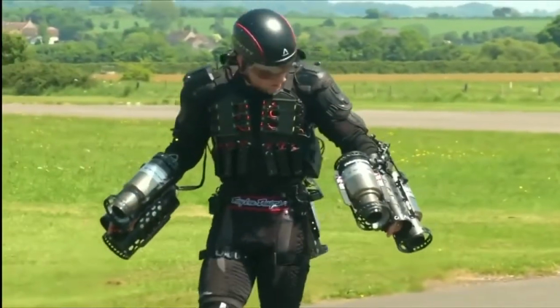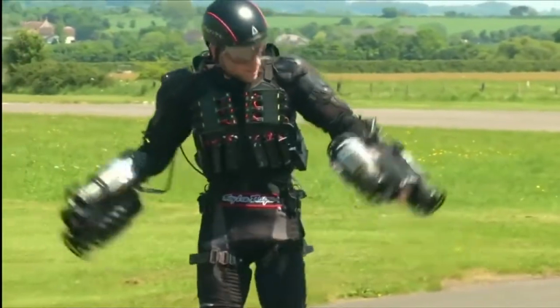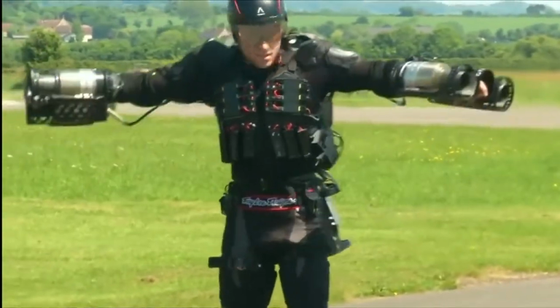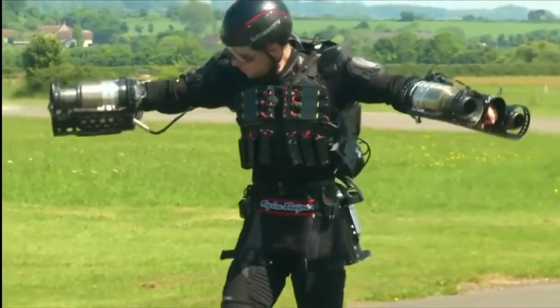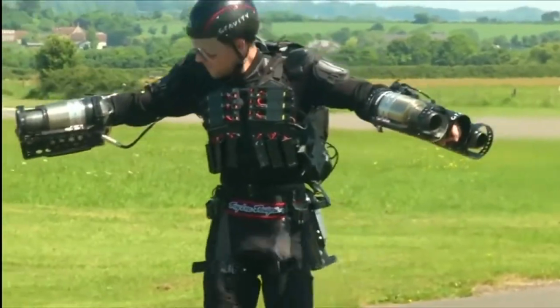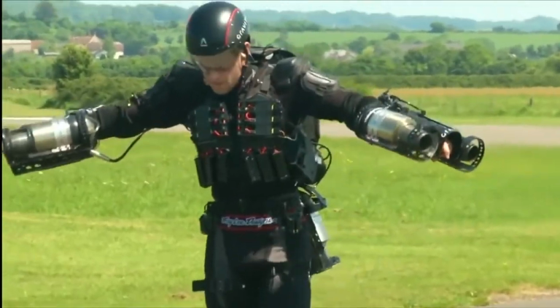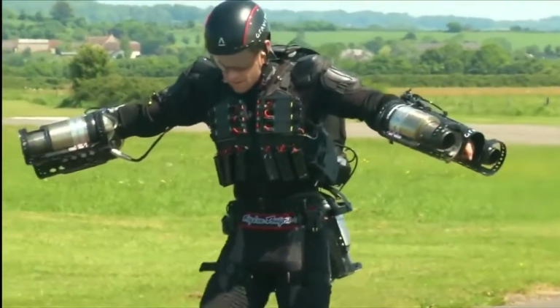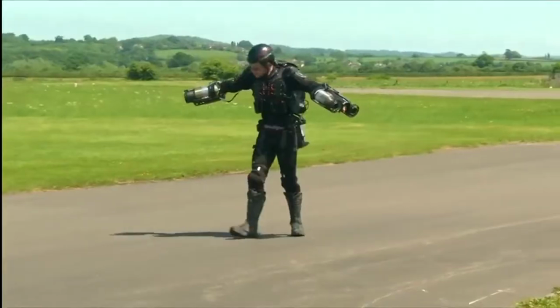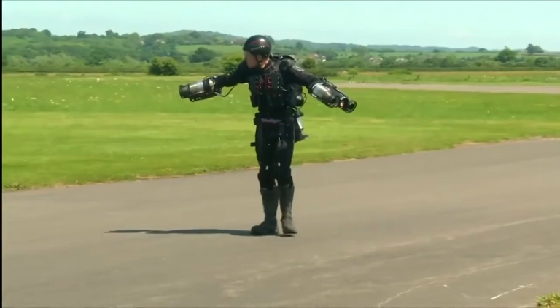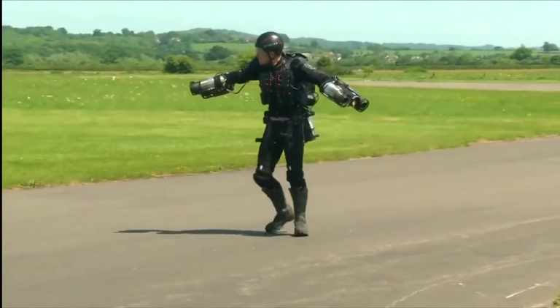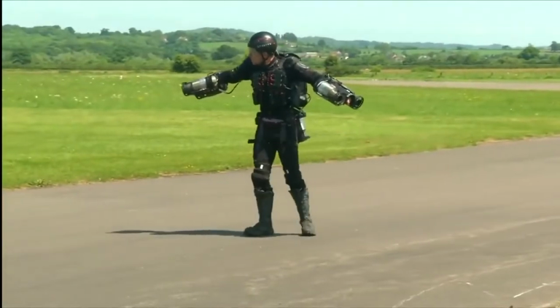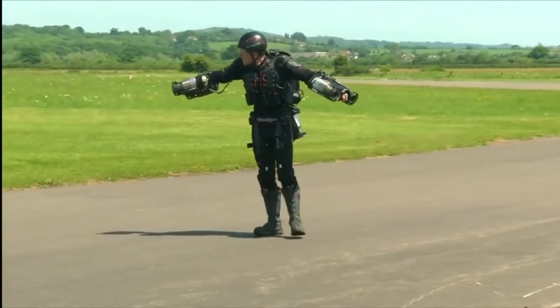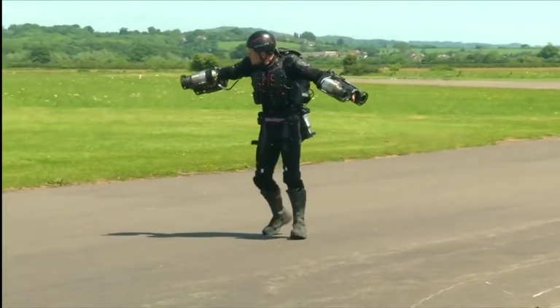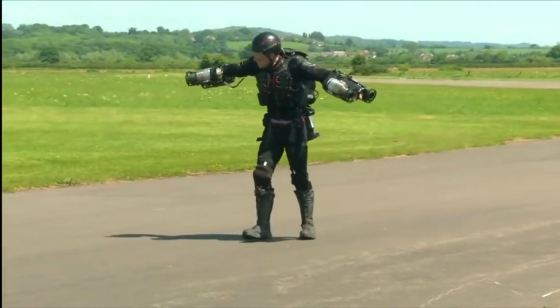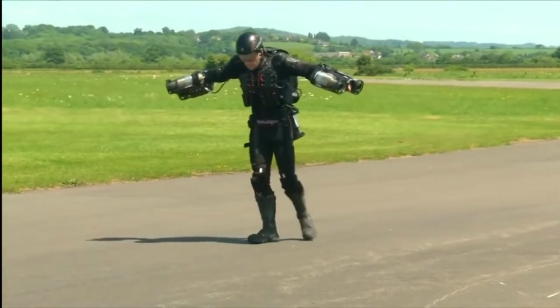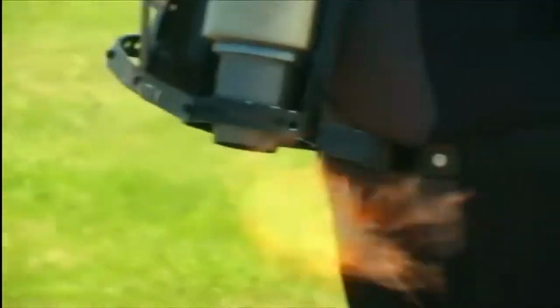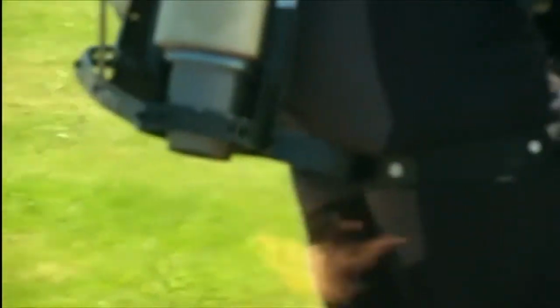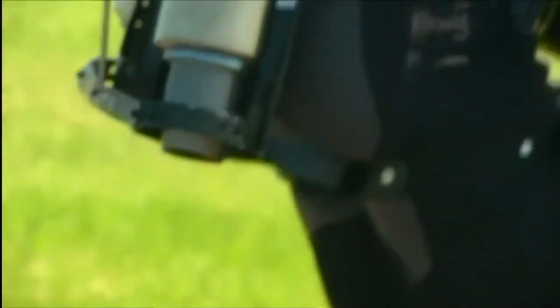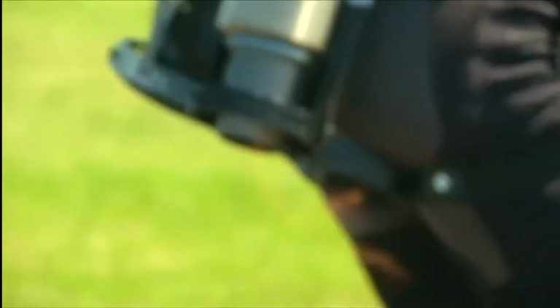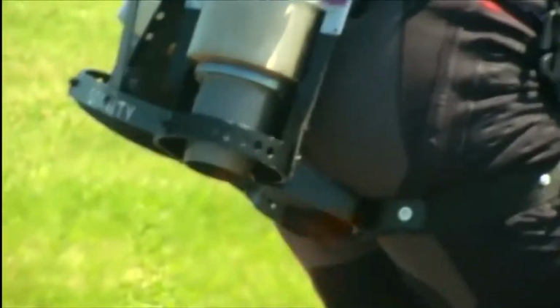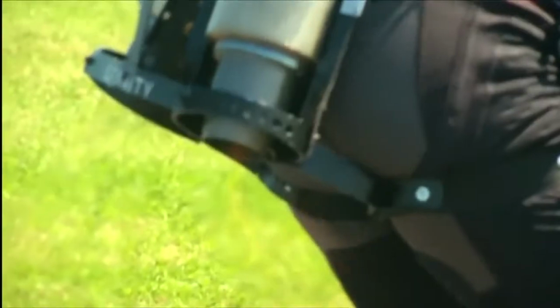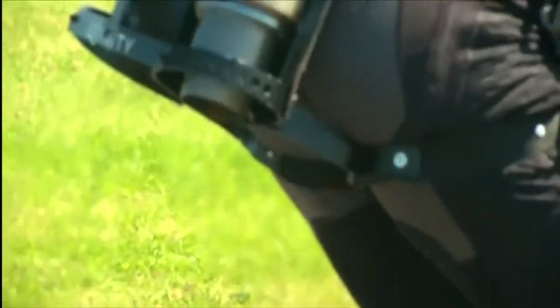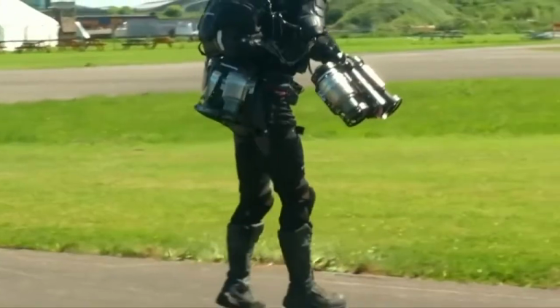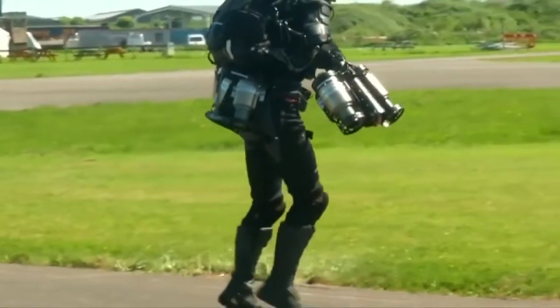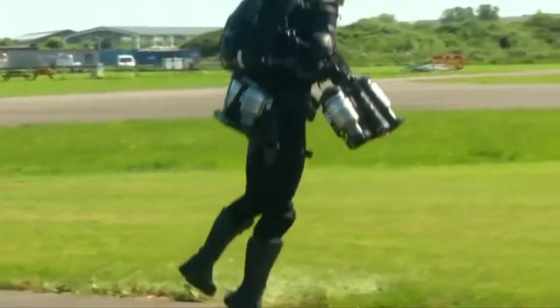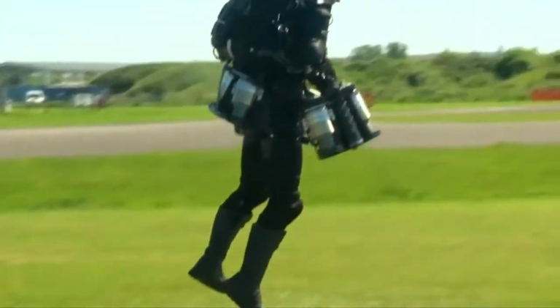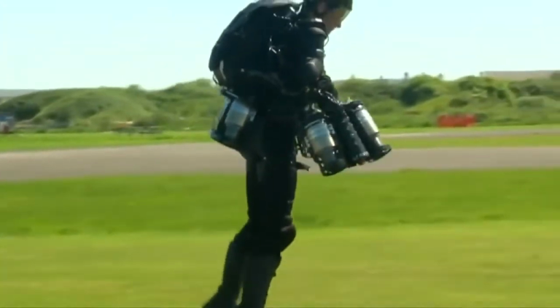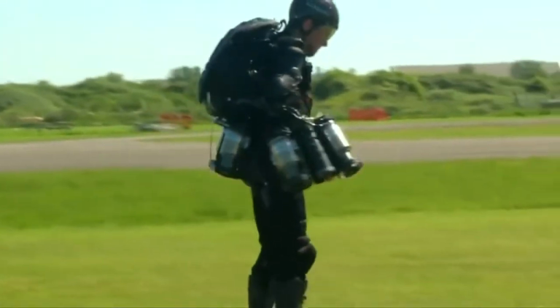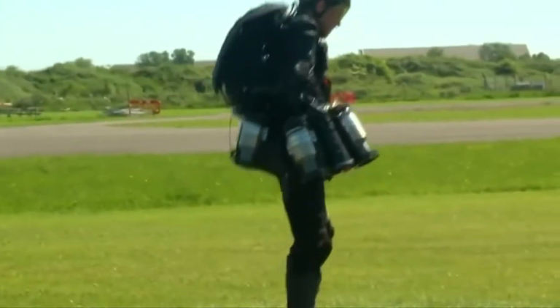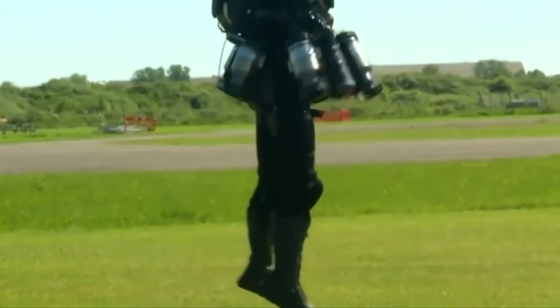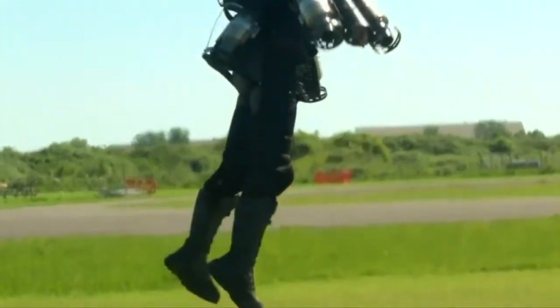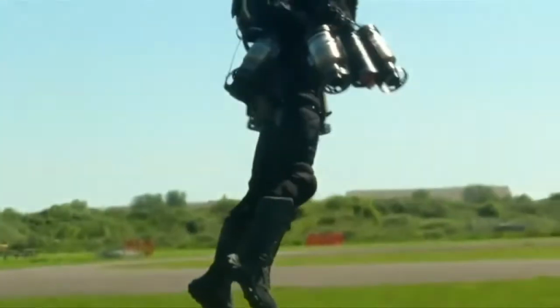It's powered by six gas turbines, together delivering 800 horsepower. The fuel tank is stored on the back with all the electronics on the chest. And underneath, lots of protection.